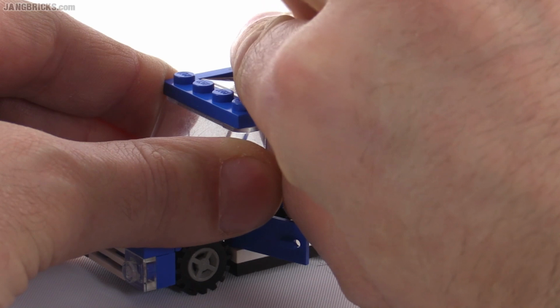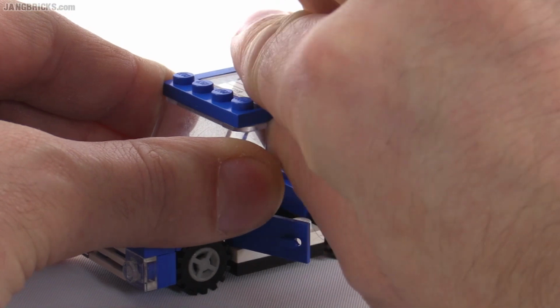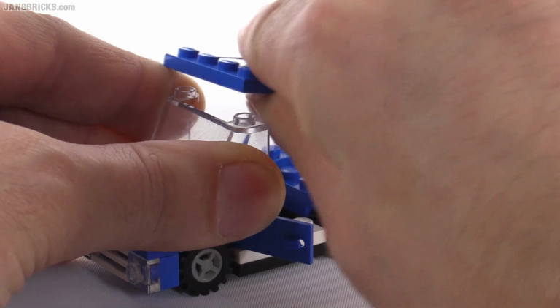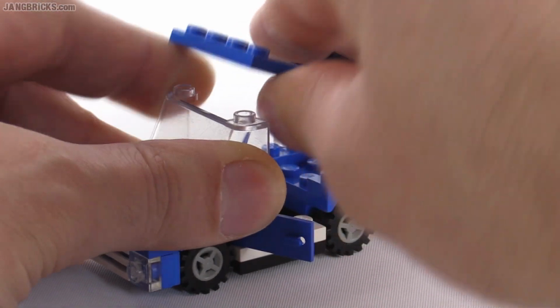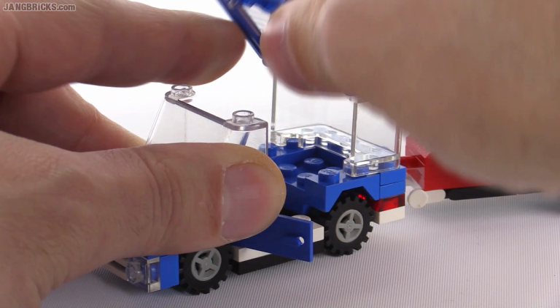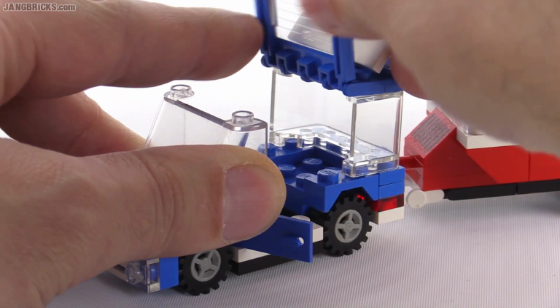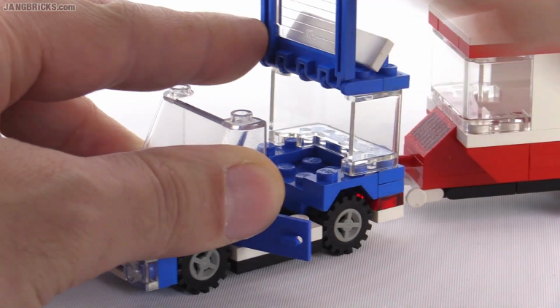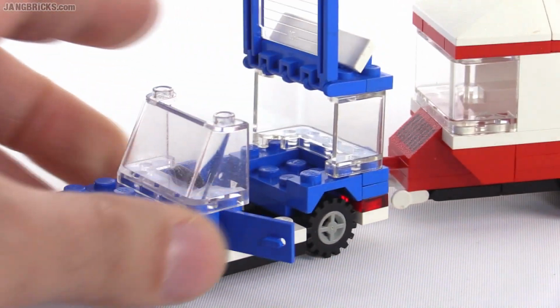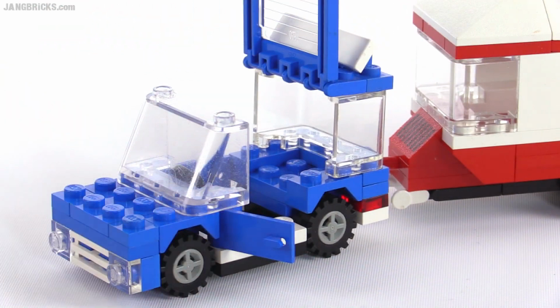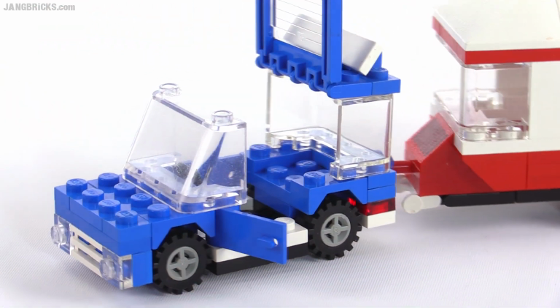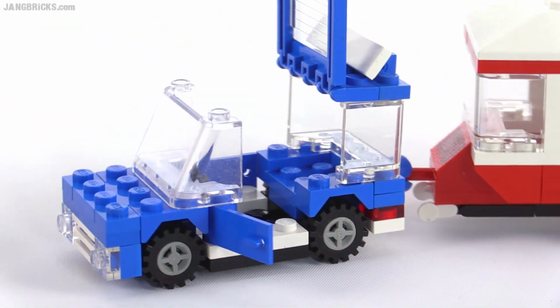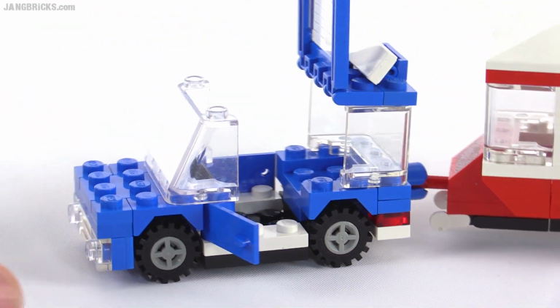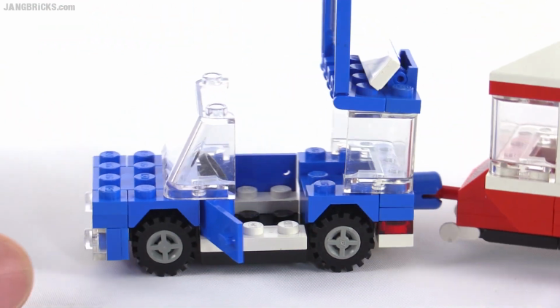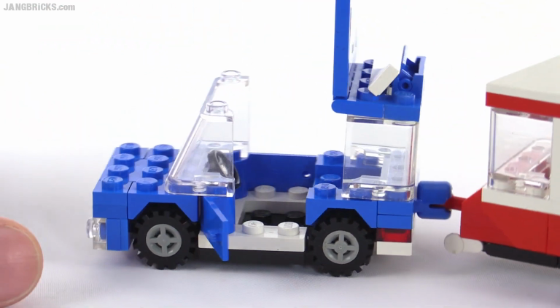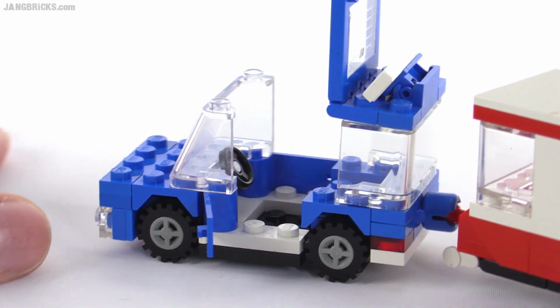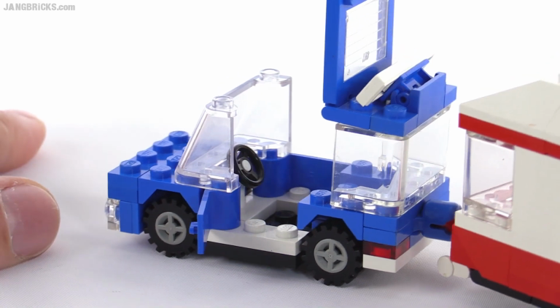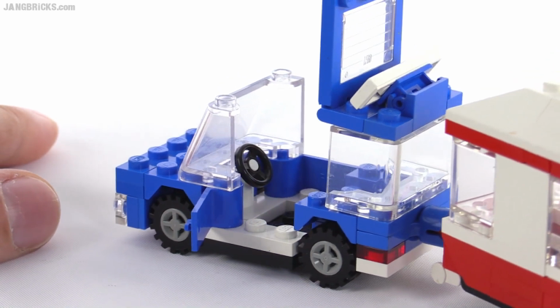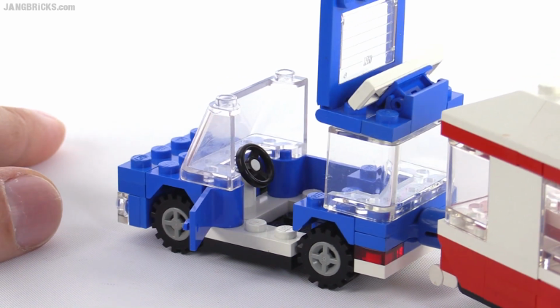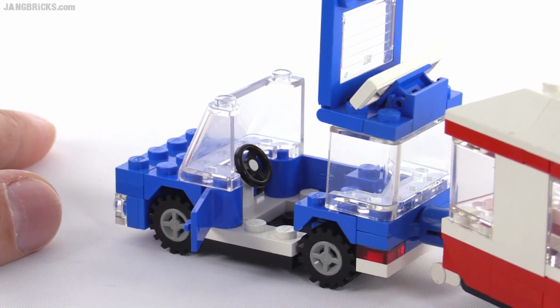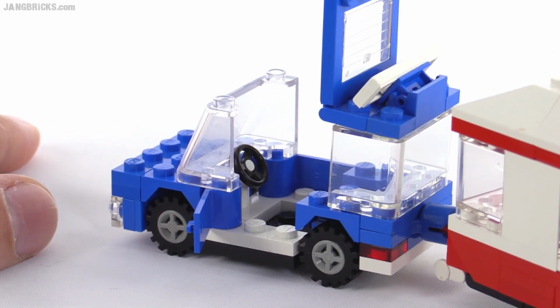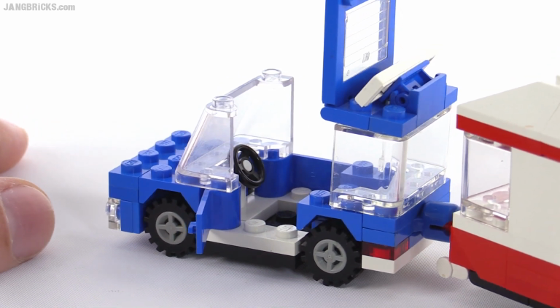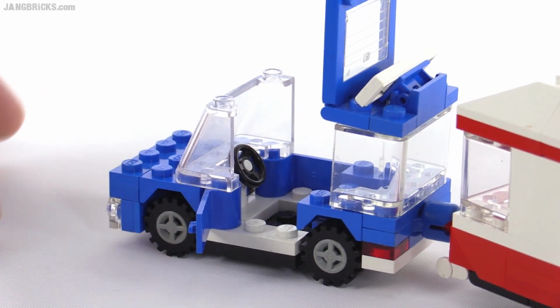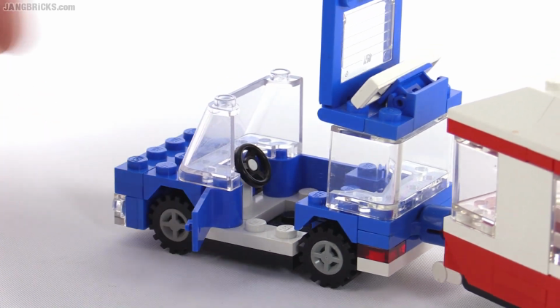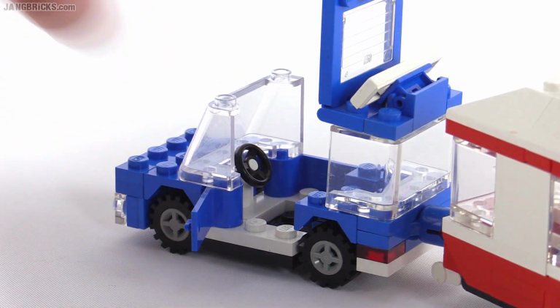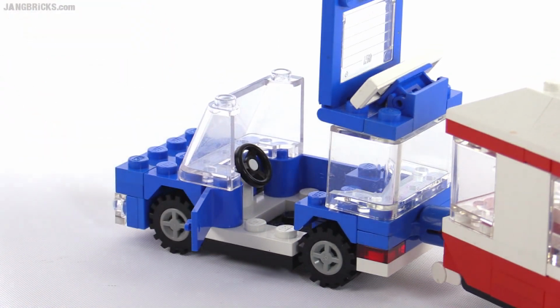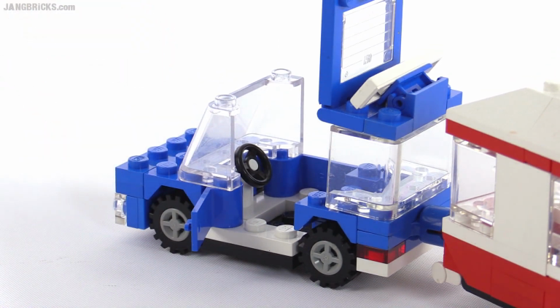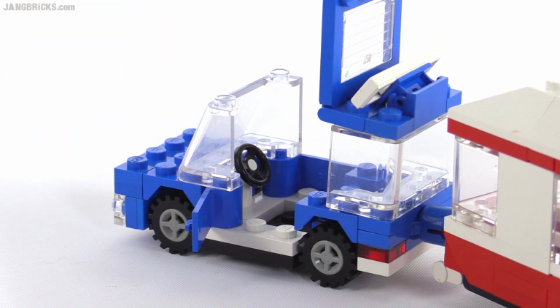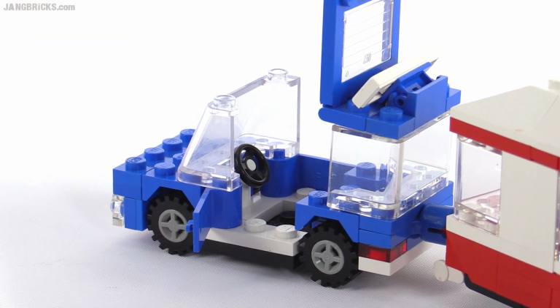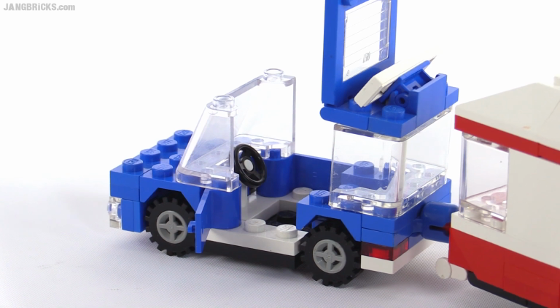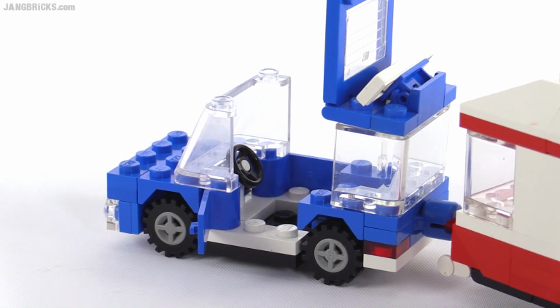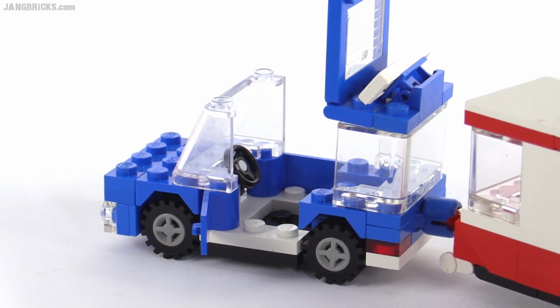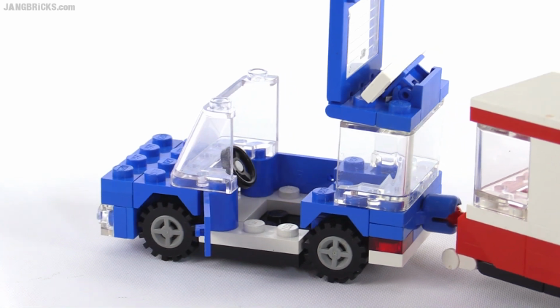These are old pieces, they're kind of sticking together. I did do the nice treatment on them to get them refreshed up, but you can swing that back and get easier access into the driver's compartment to put your figure in there.